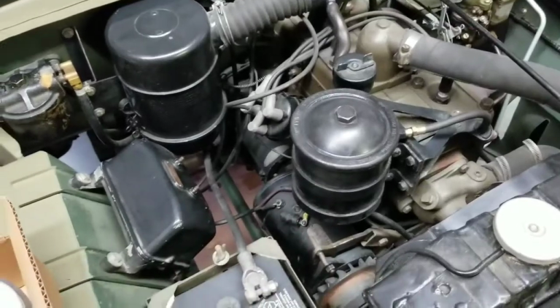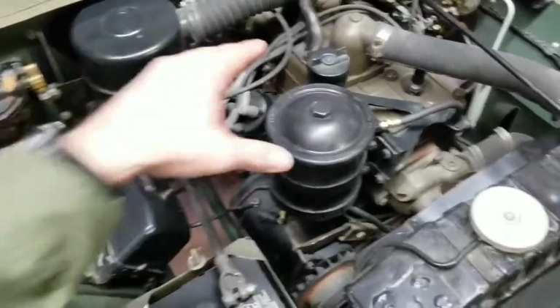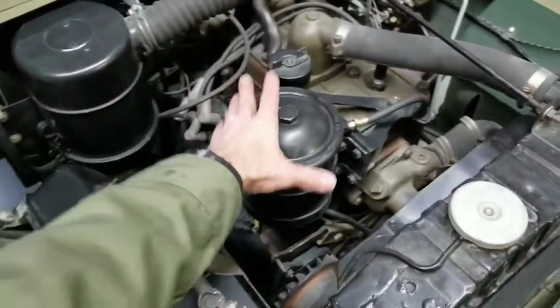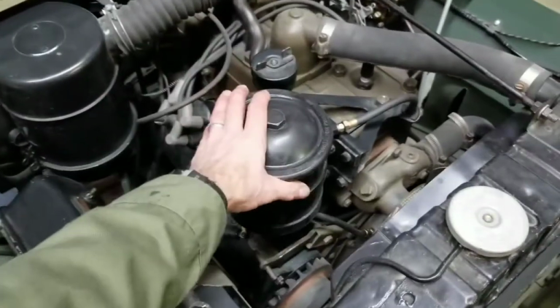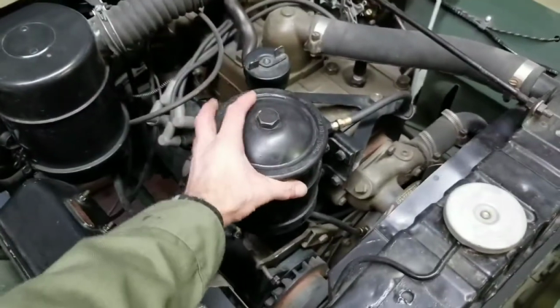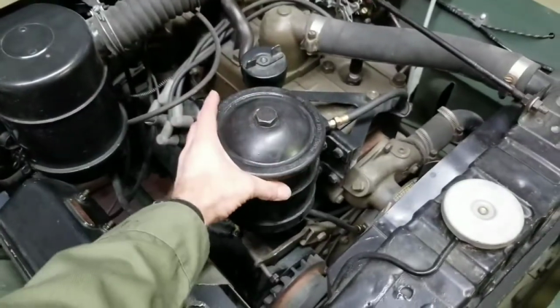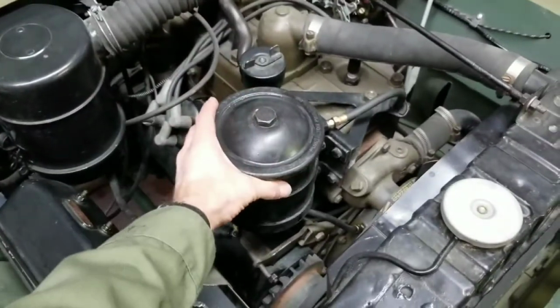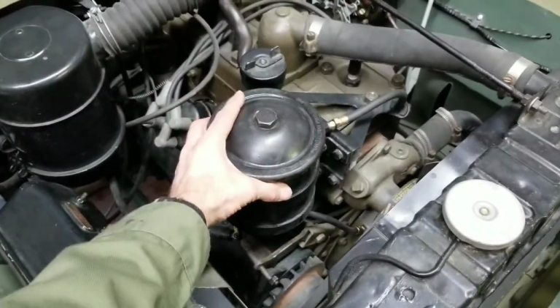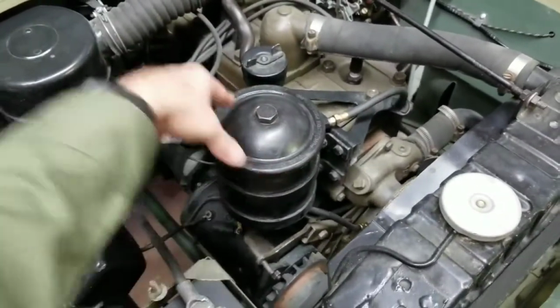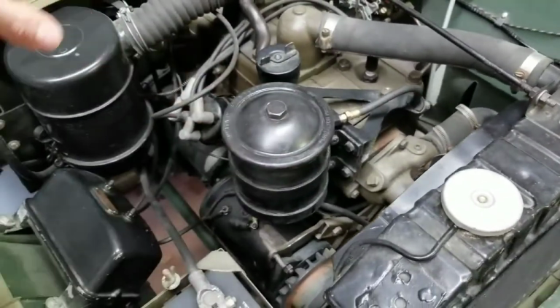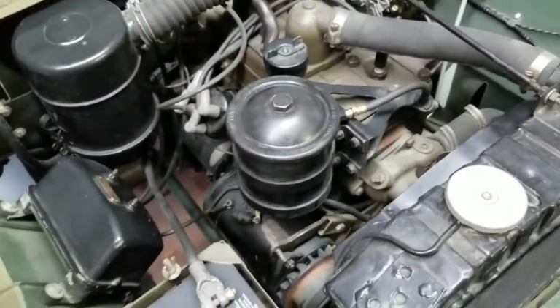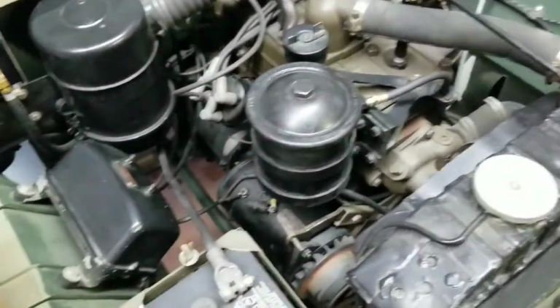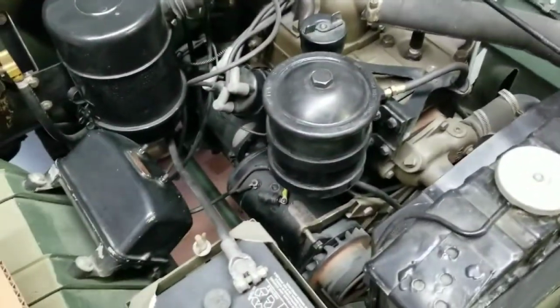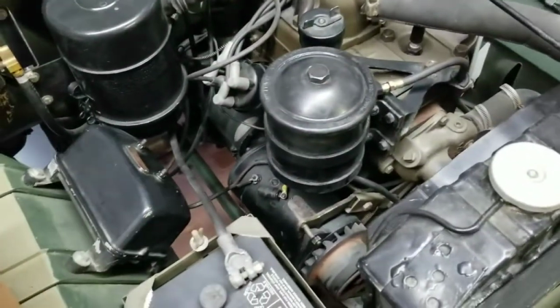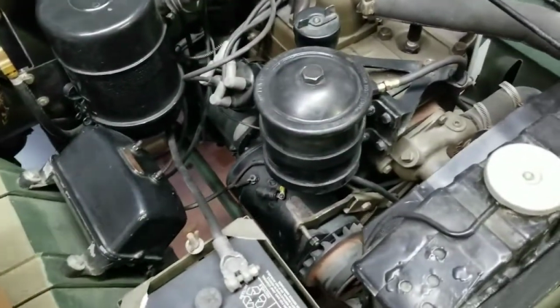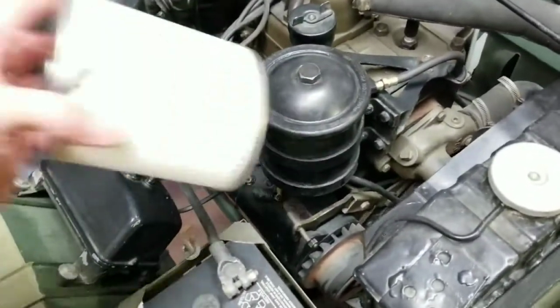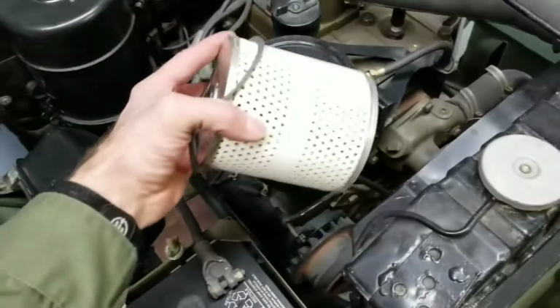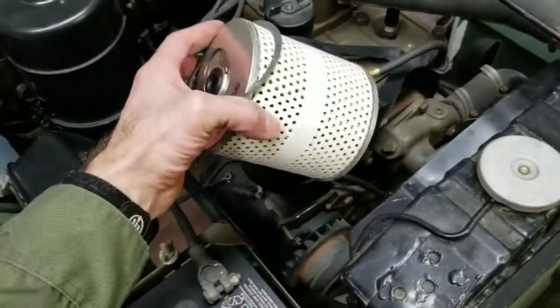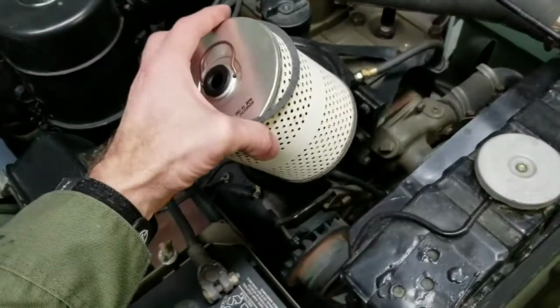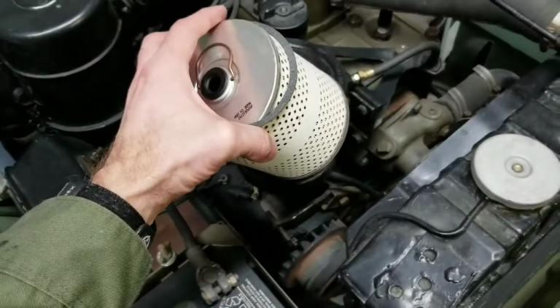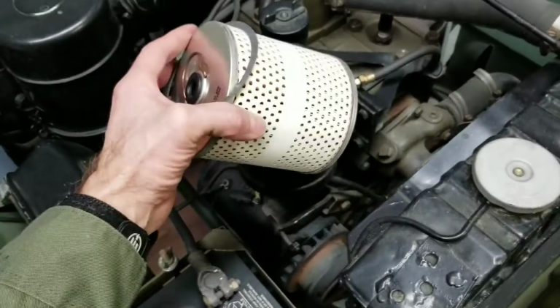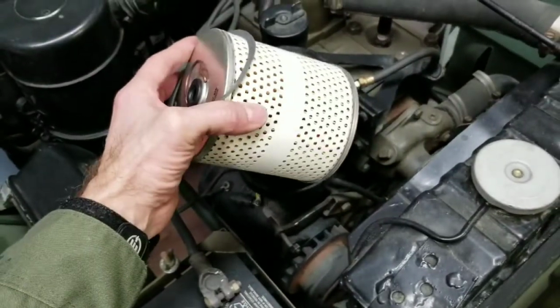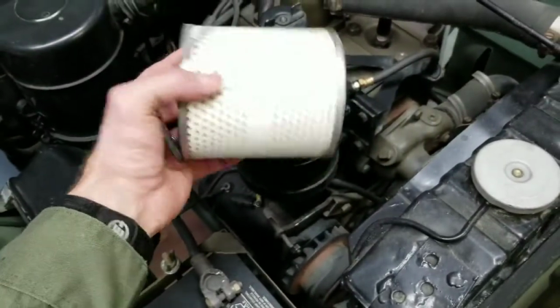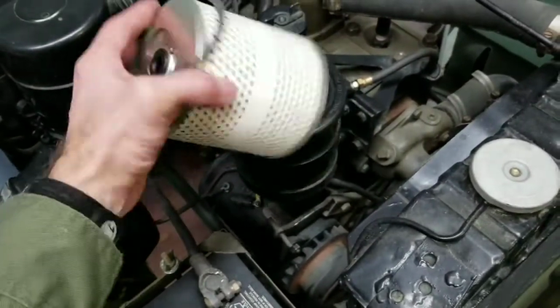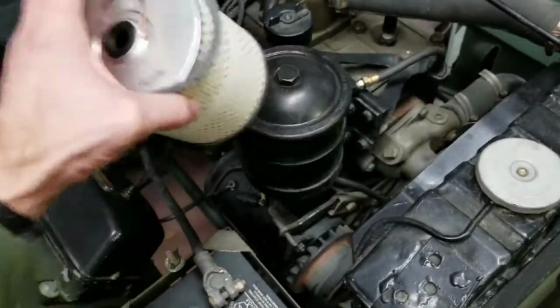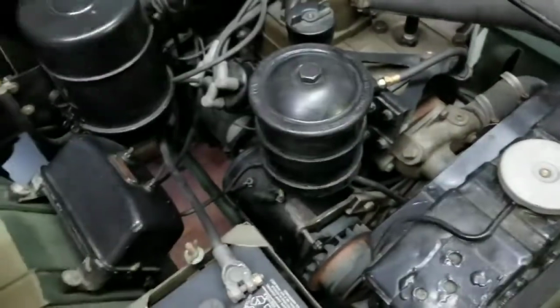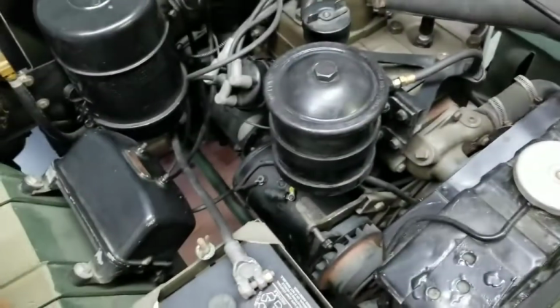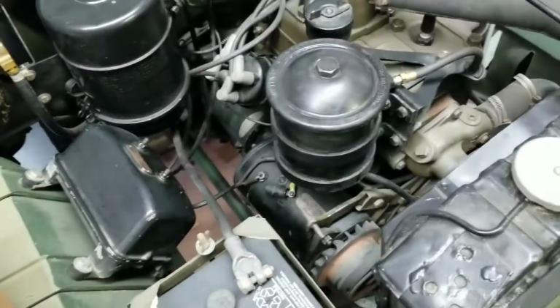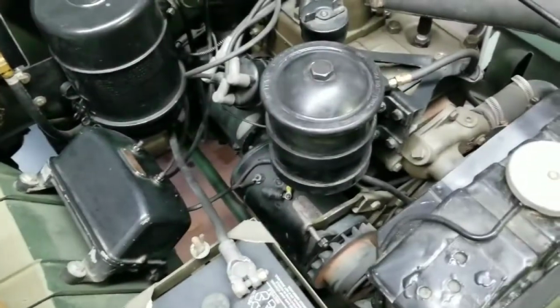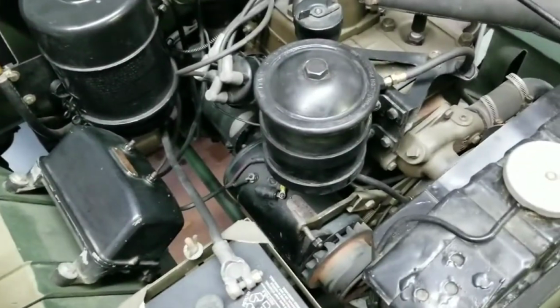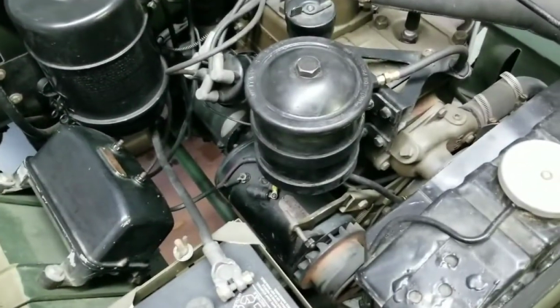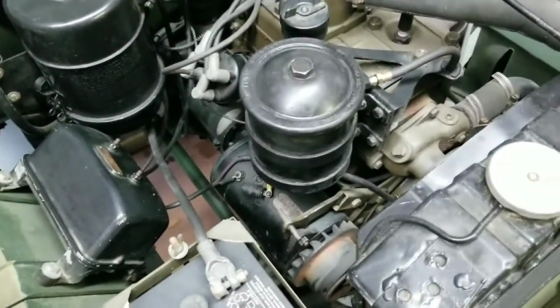This is the oil filter canister area and I've got a new paper element correct for this model.